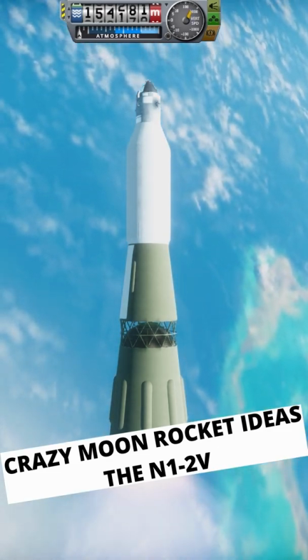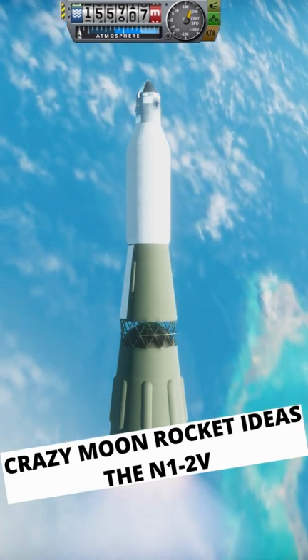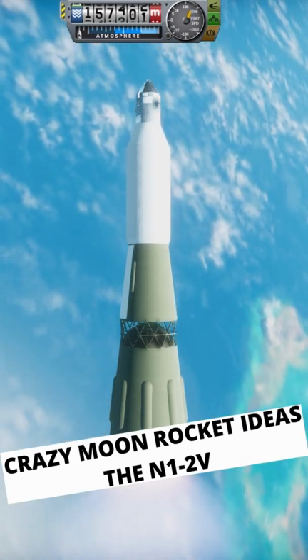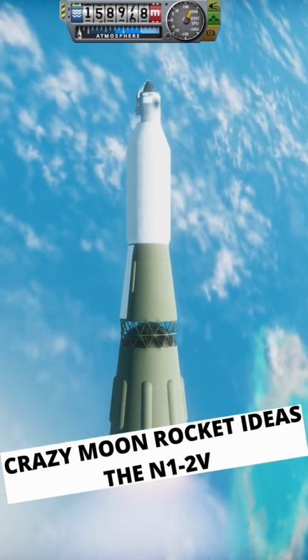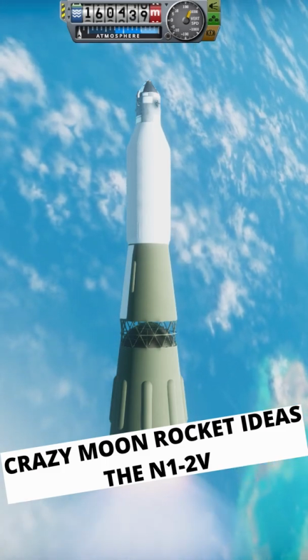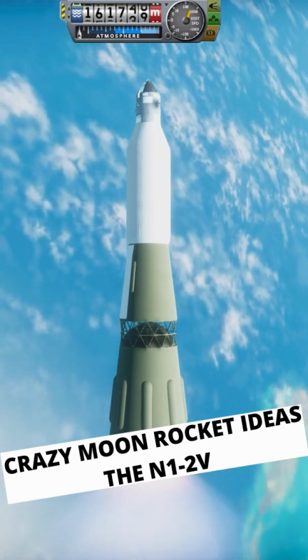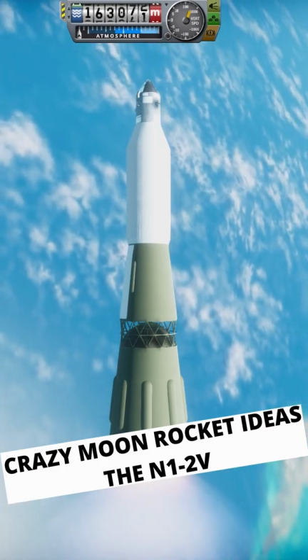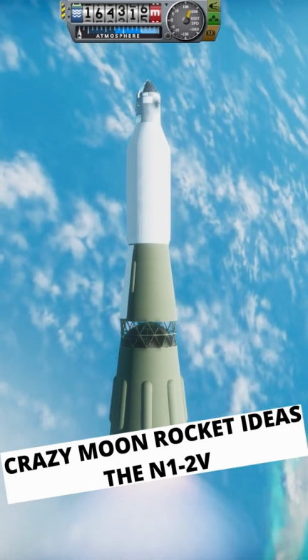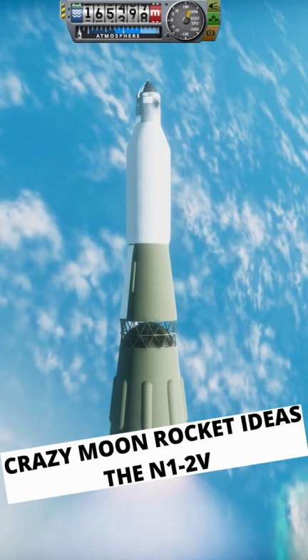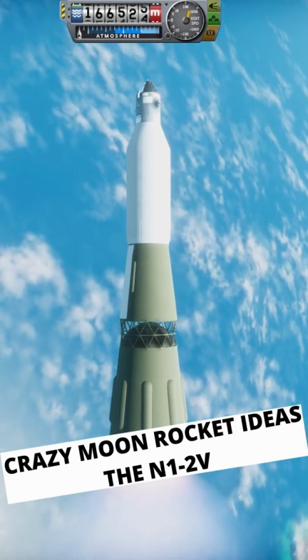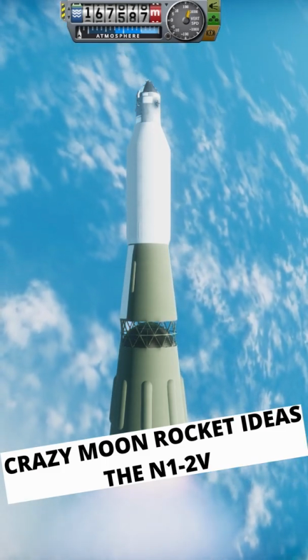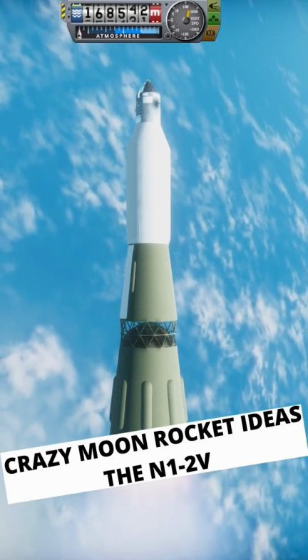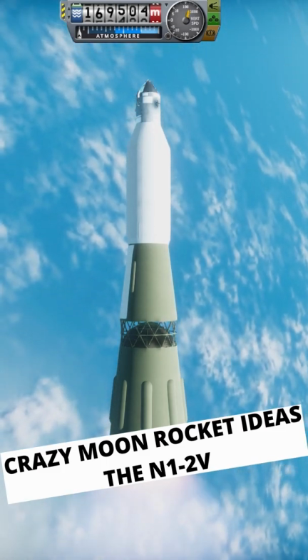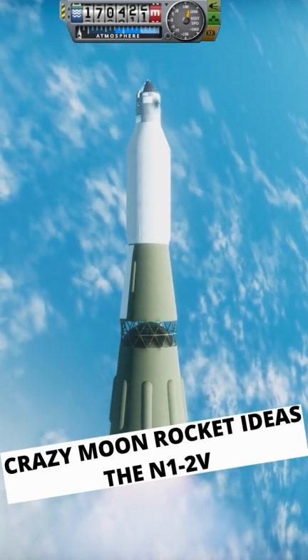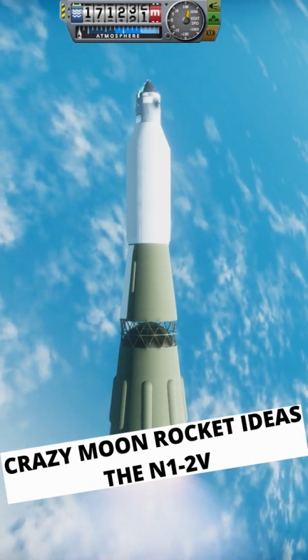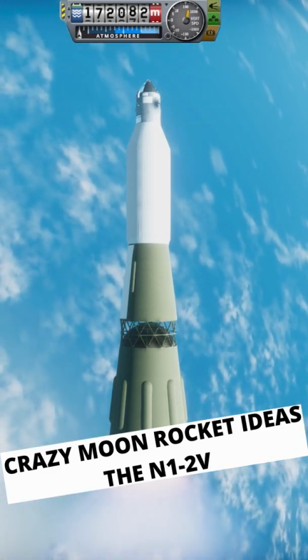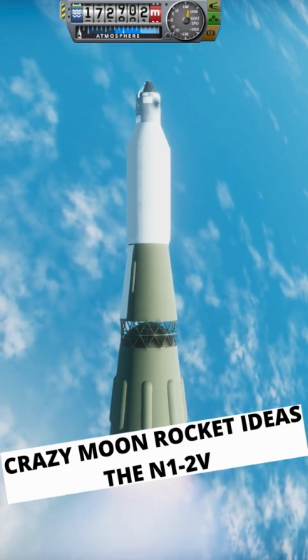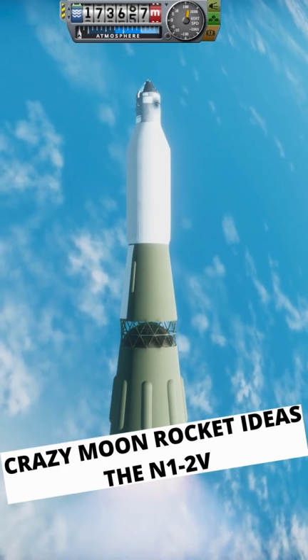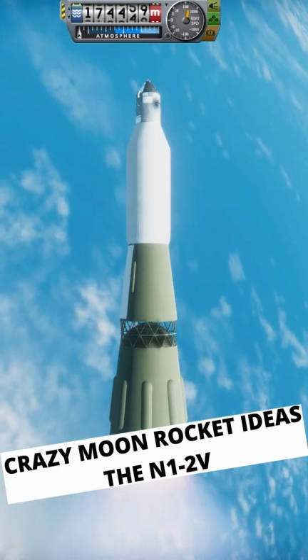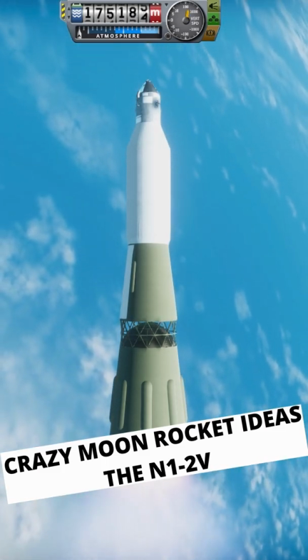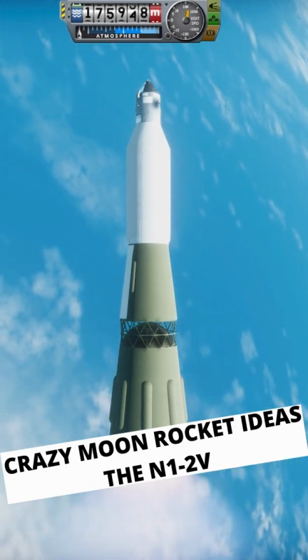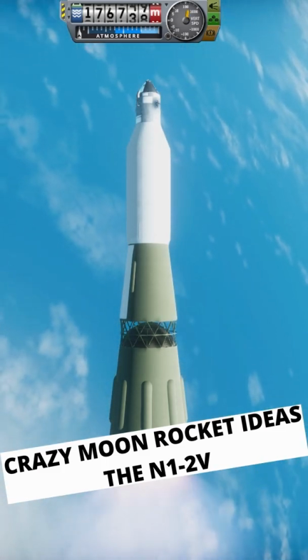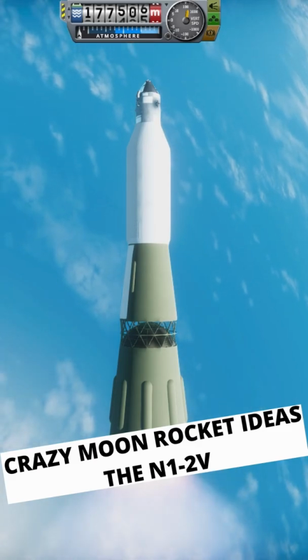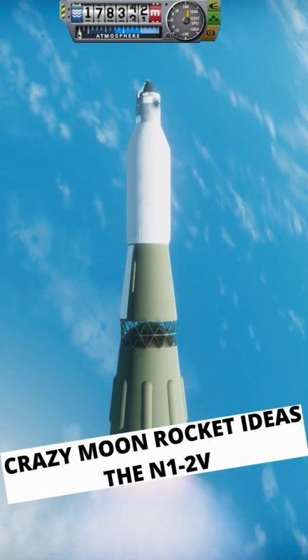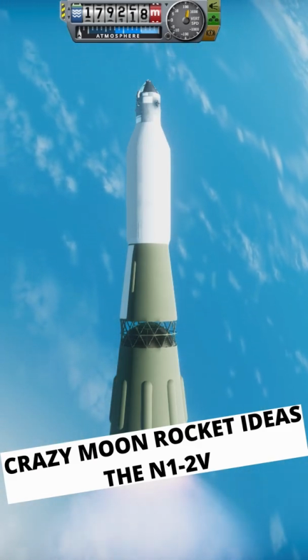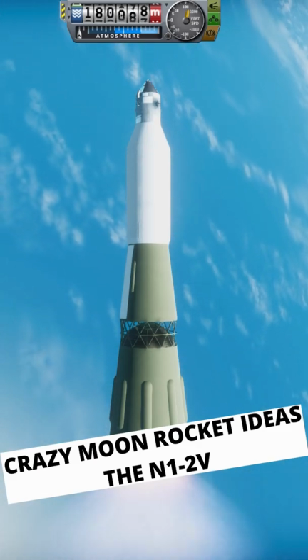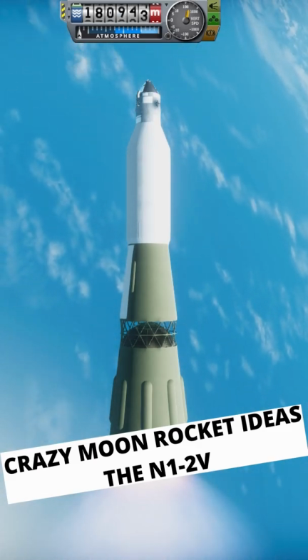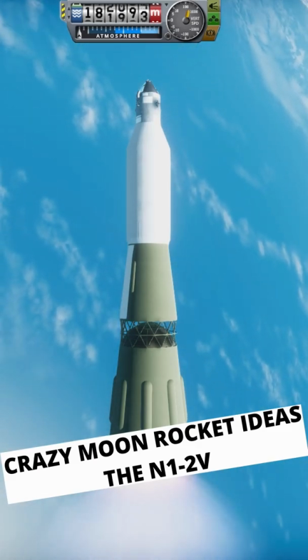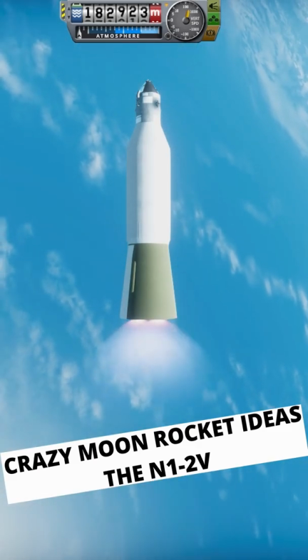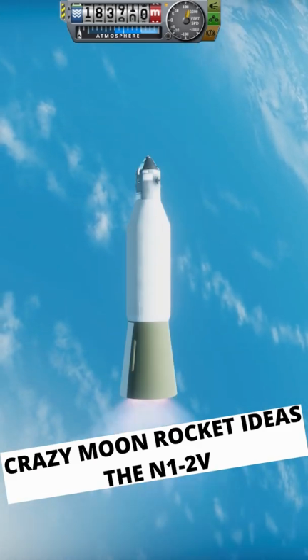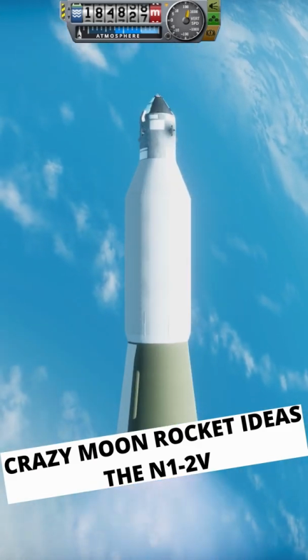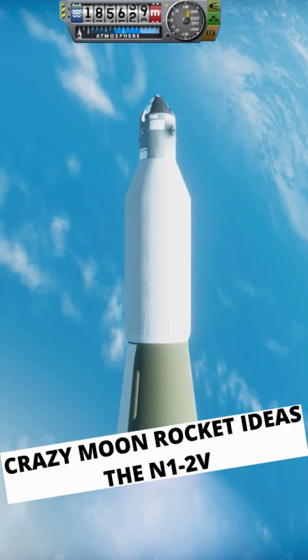One major flaw with this vehicle was the fact that only the S1C stage on the boosters gets used. They are fully fuelled, however, which is of course a complete waste of mass.